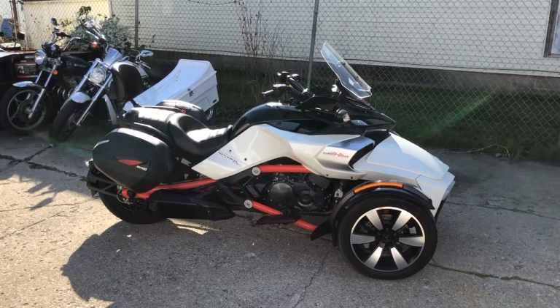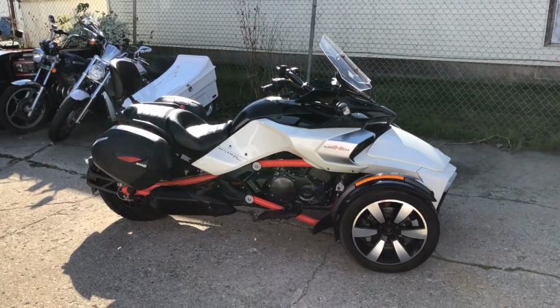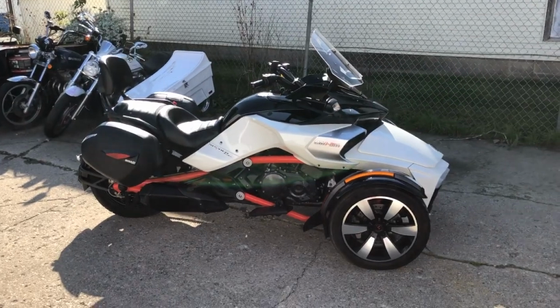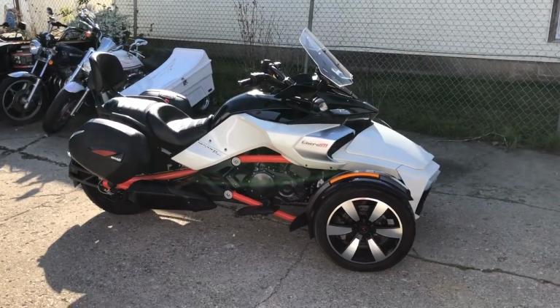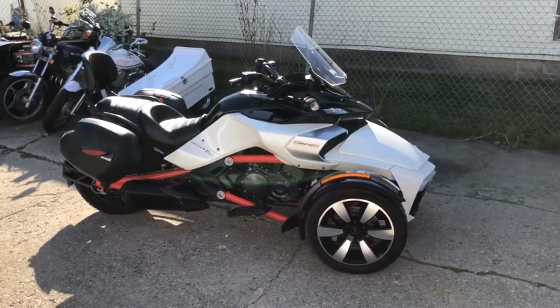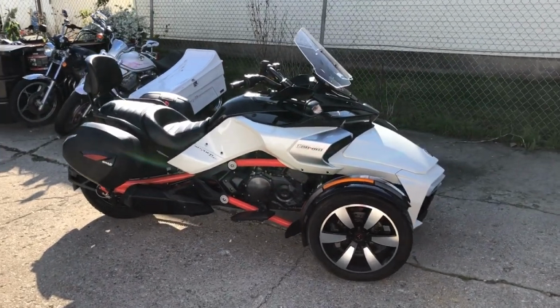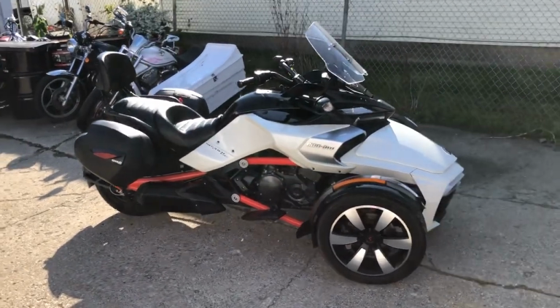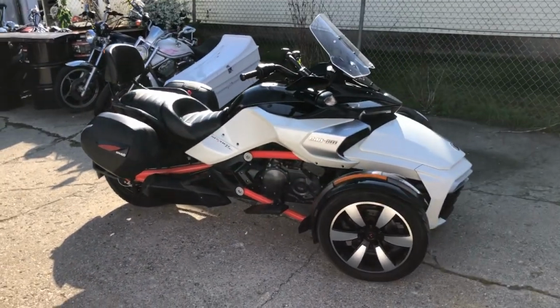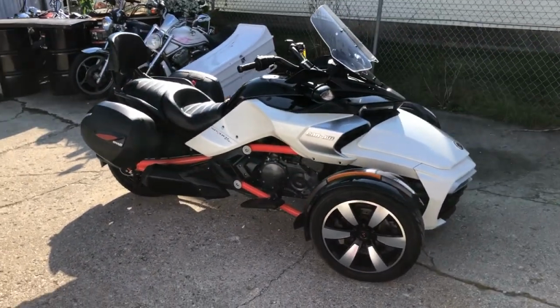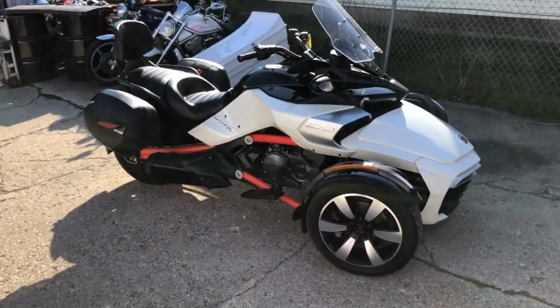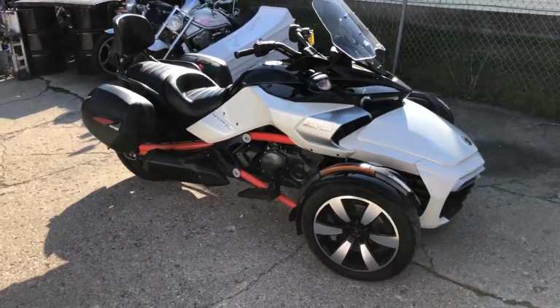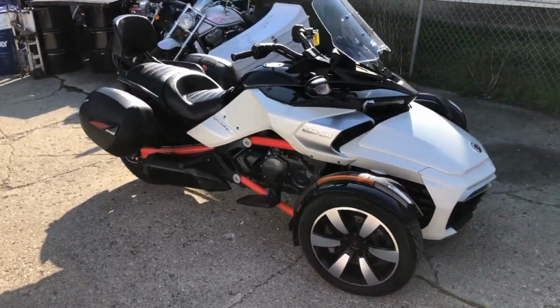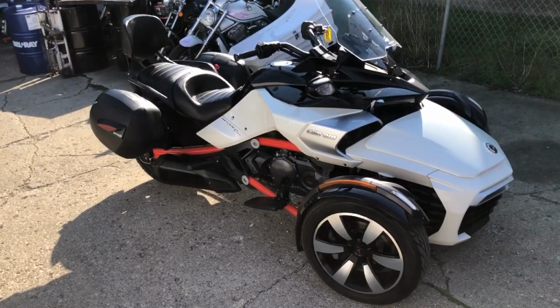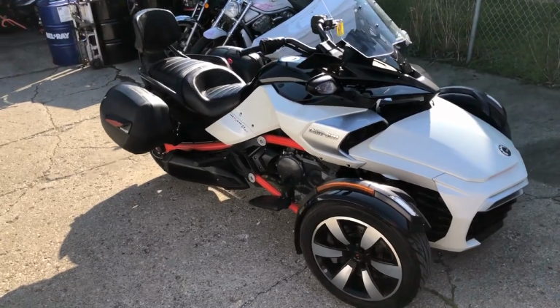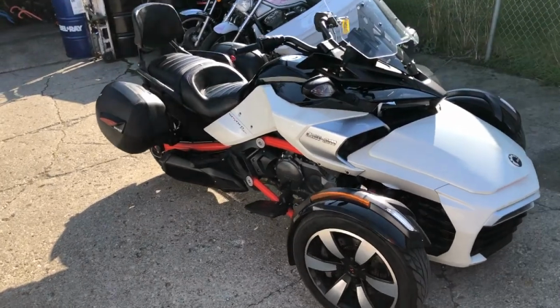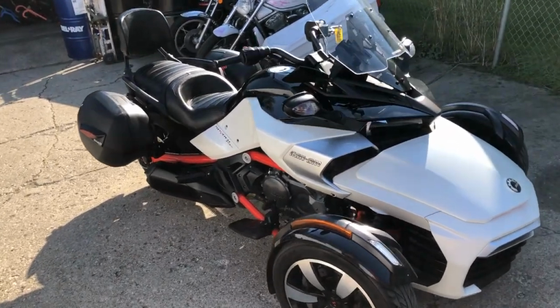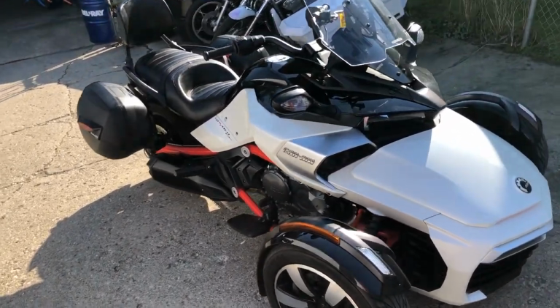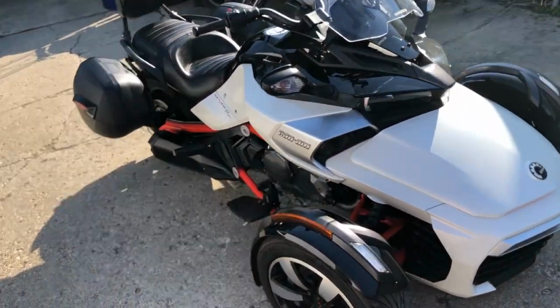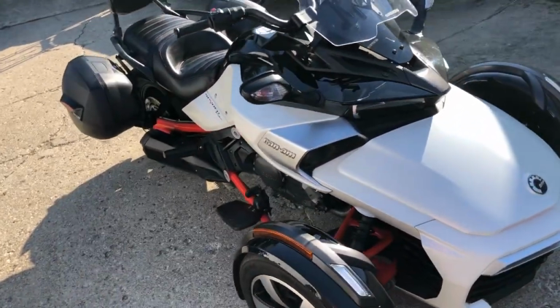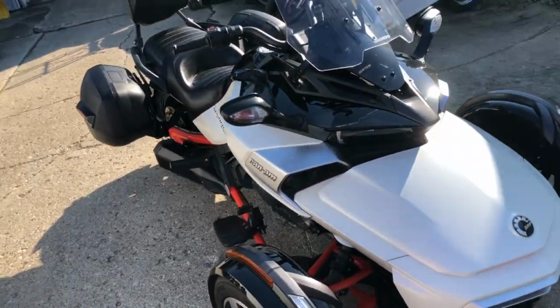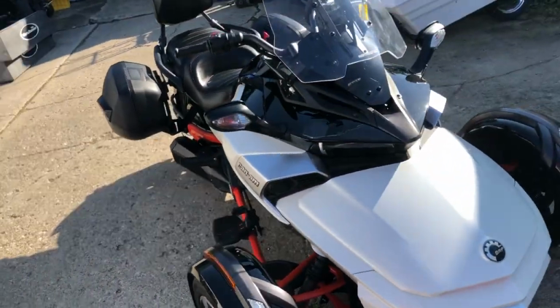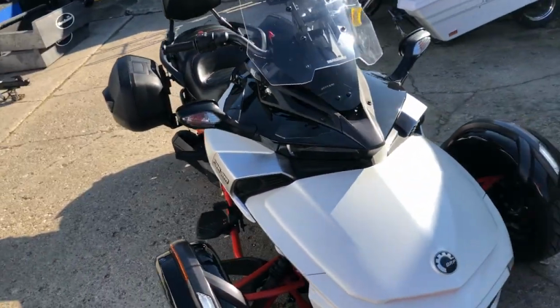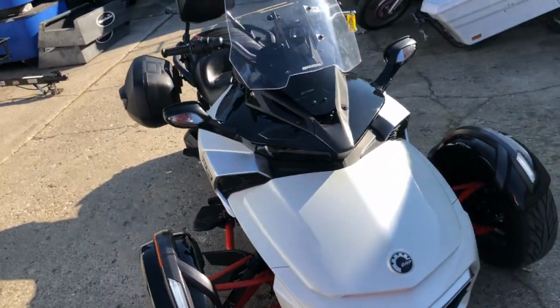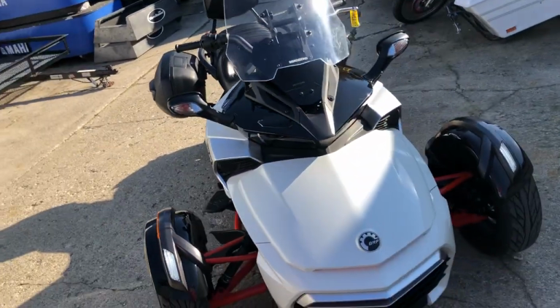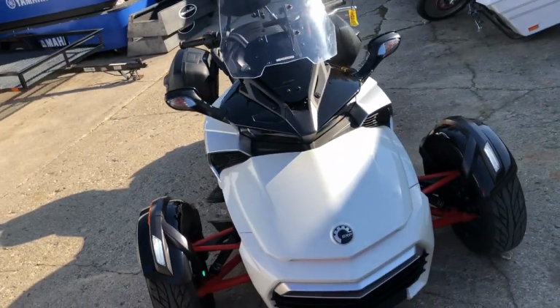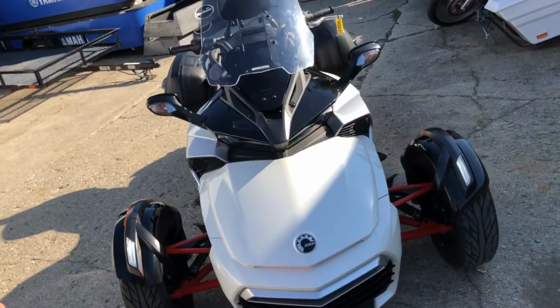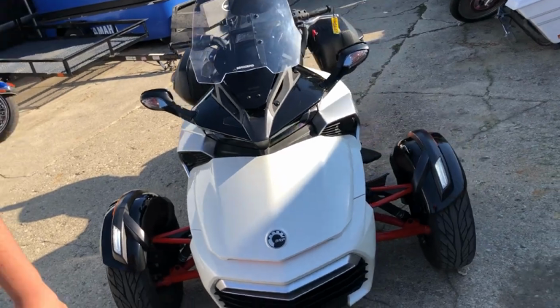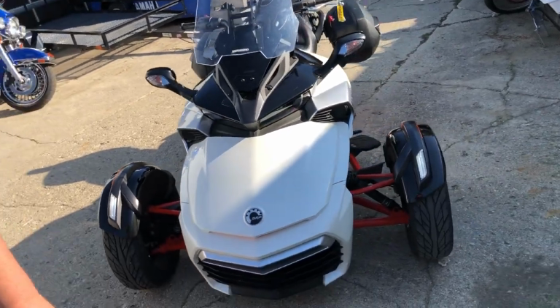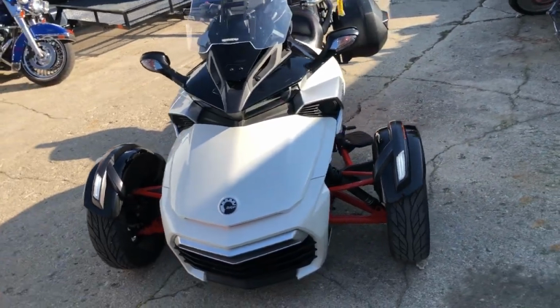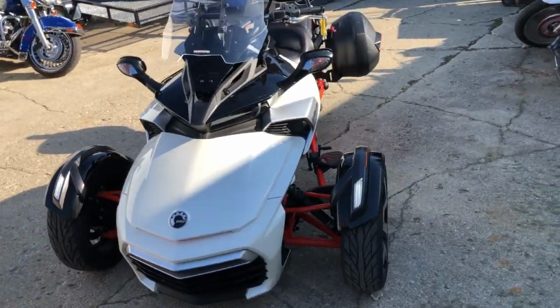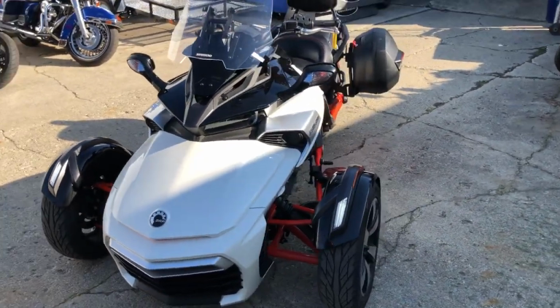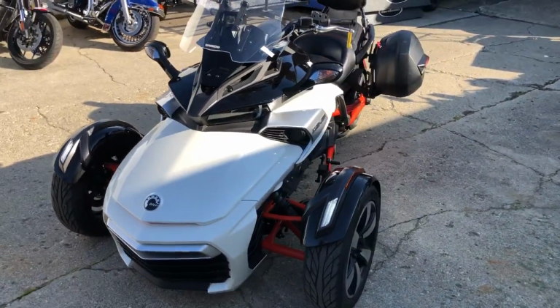Hey guys, approvalpowersports.com here doing some videos on some bikes that just came in. Check this one out — it's a 2015 Can-Am Spyder for sale, only 6,200 miles. Super clean, no dents, no dings, no scratches. Miles are great.